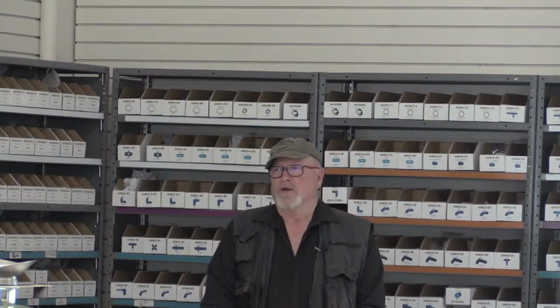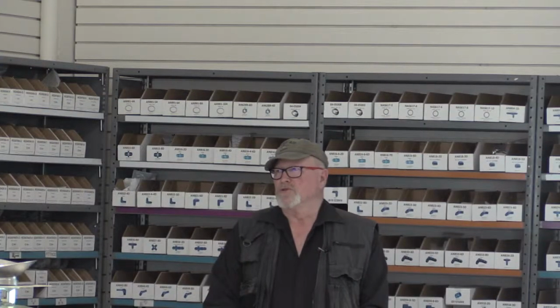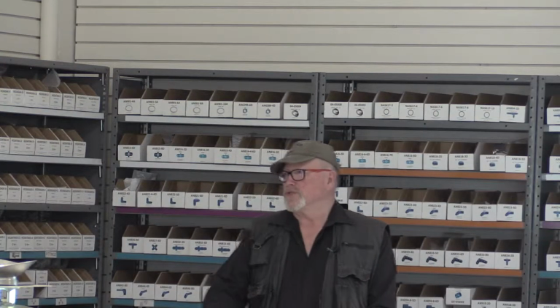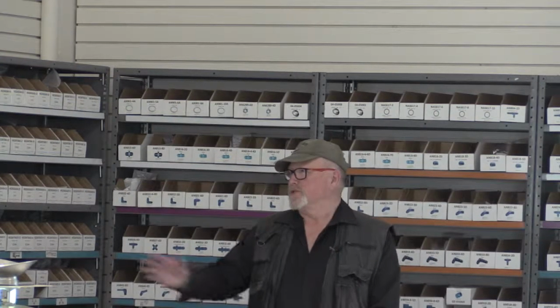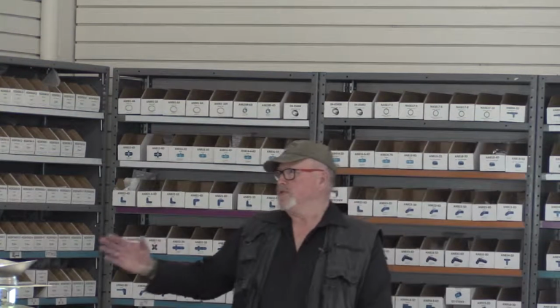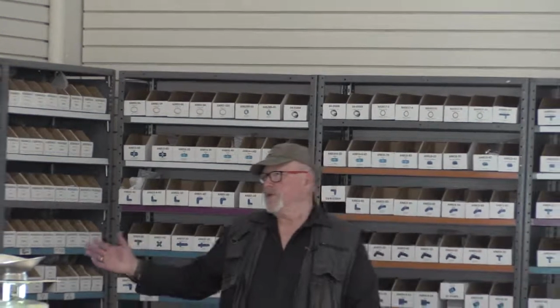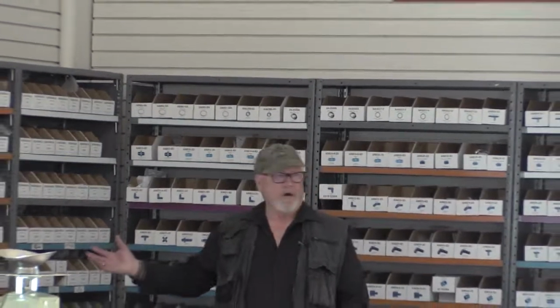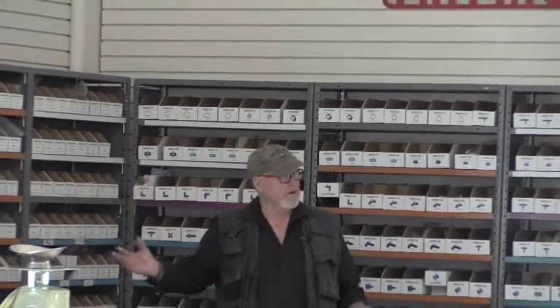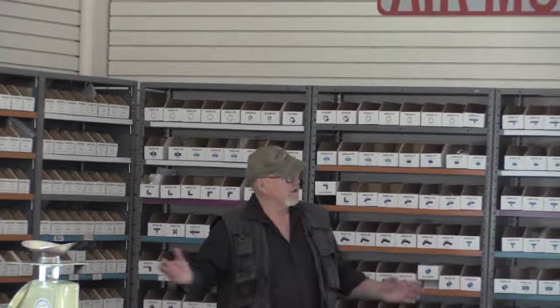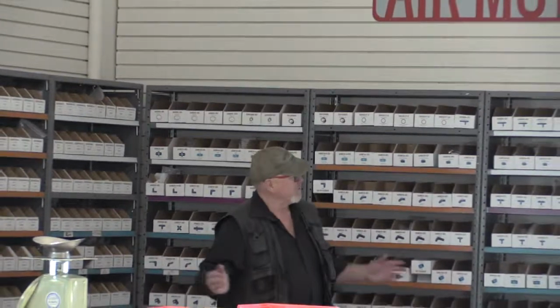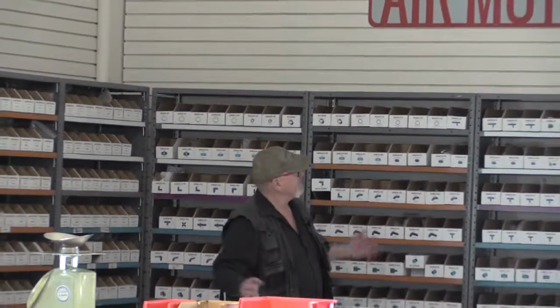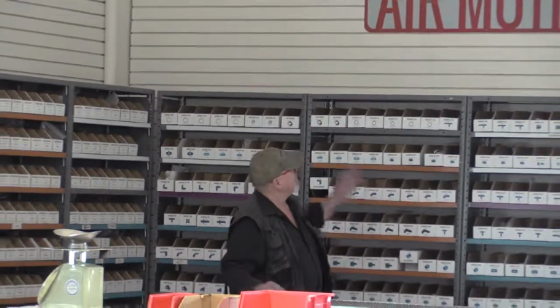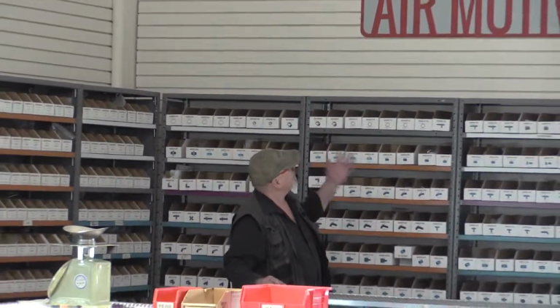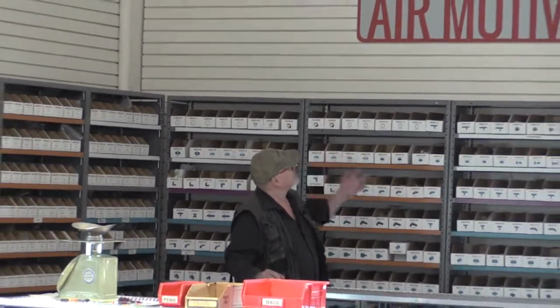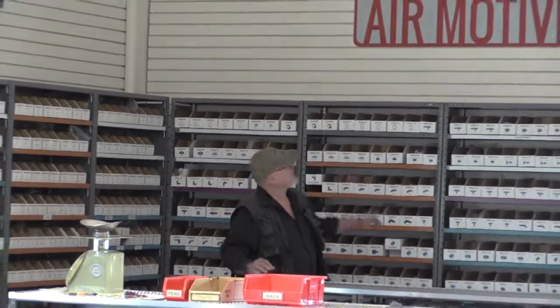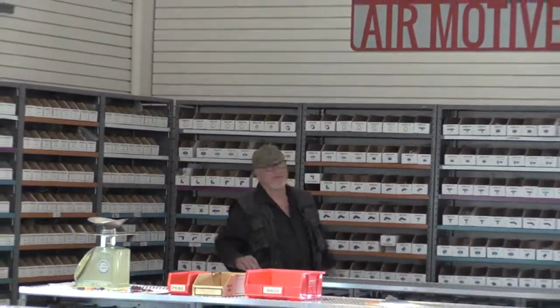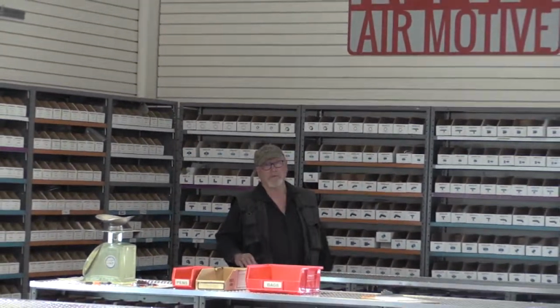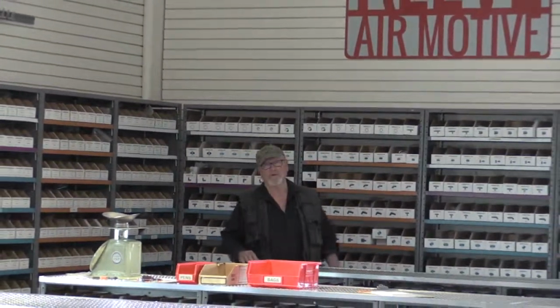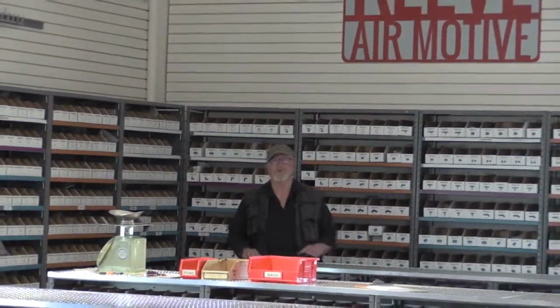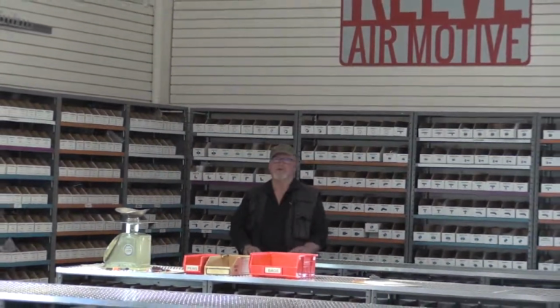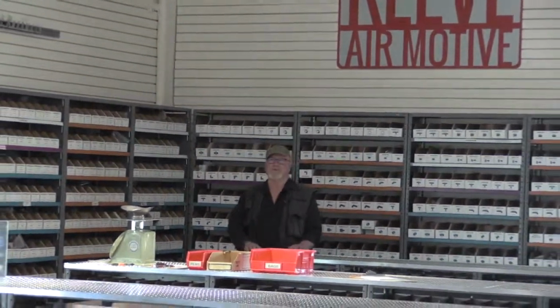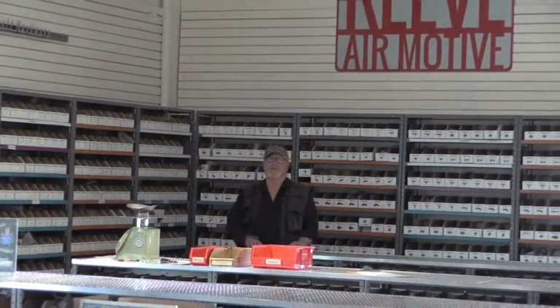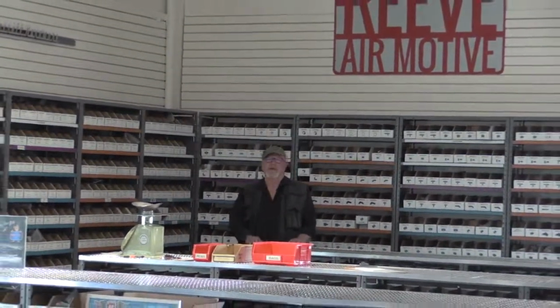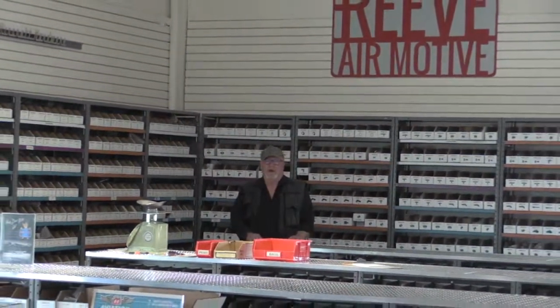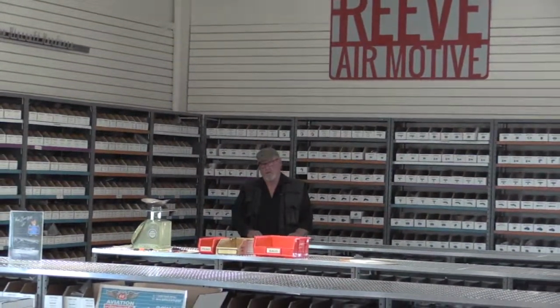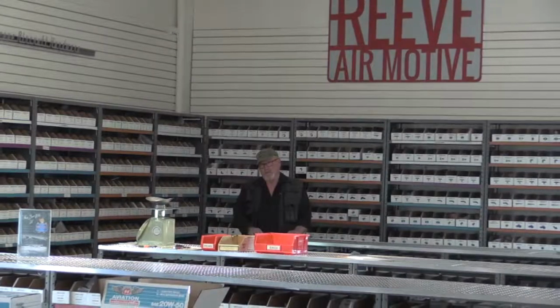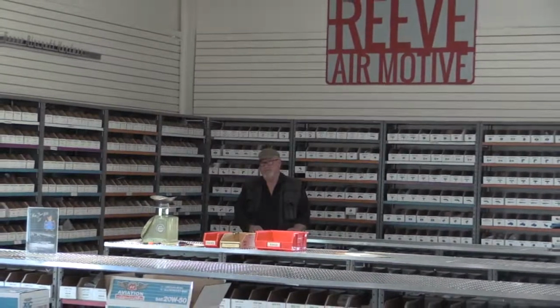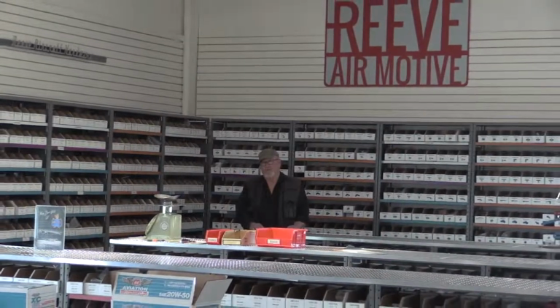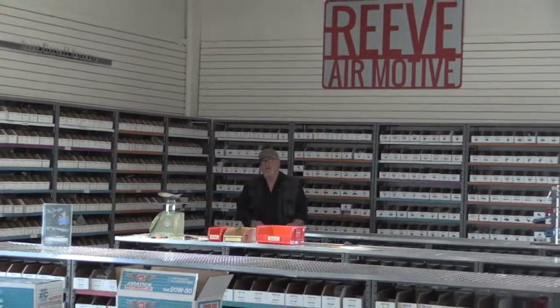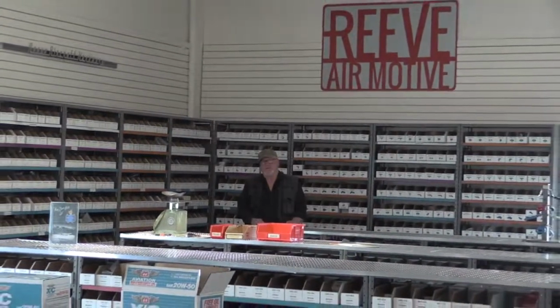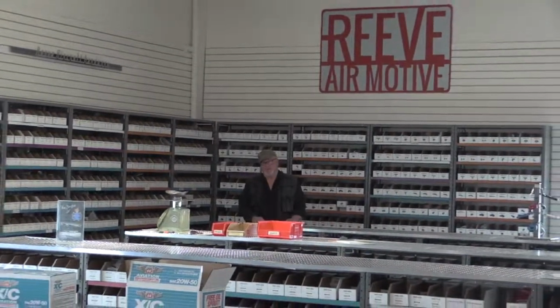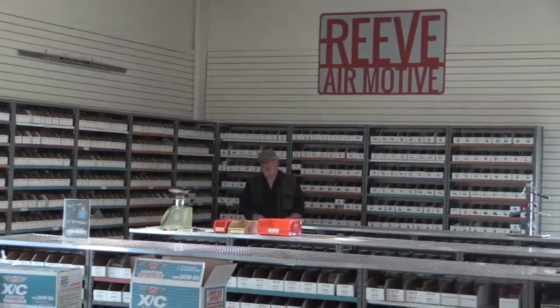As you can see, there's still a lot of hardware here at Reeve Air Motive — historic Reeve Air Motive here at Merrill Field. I'm Rob Stapleton for your Alaska Aviation Link.